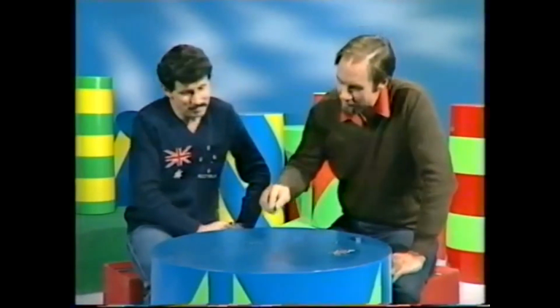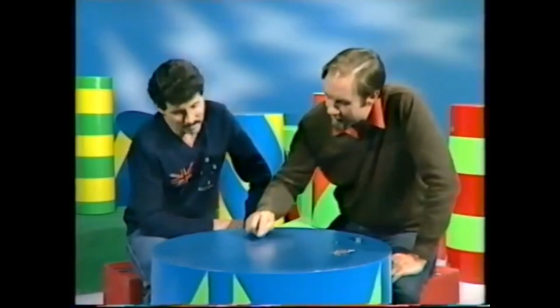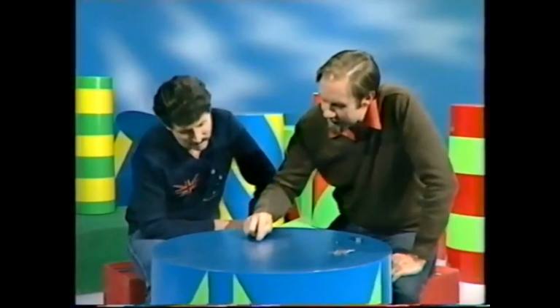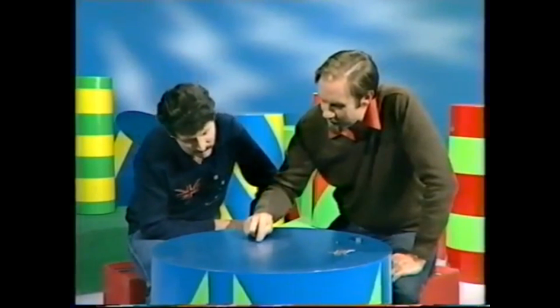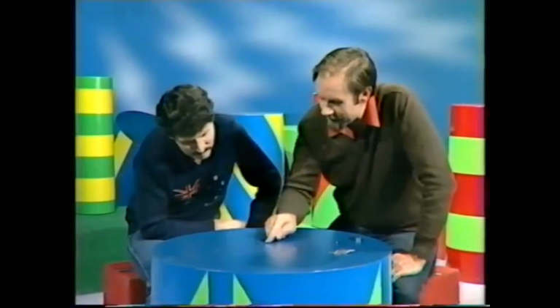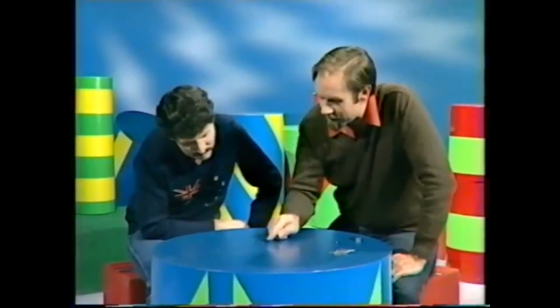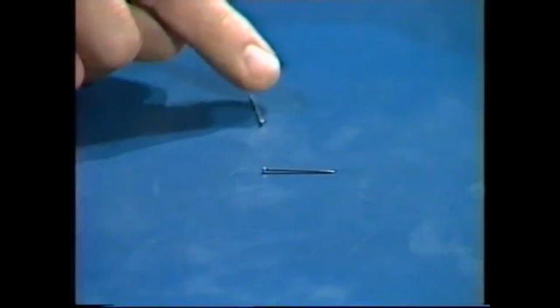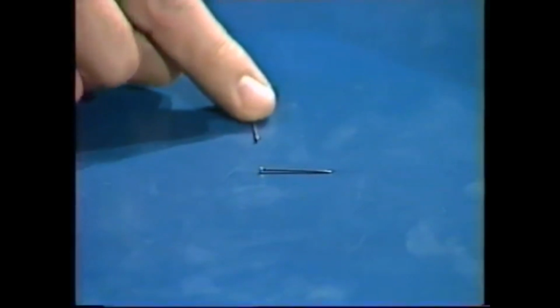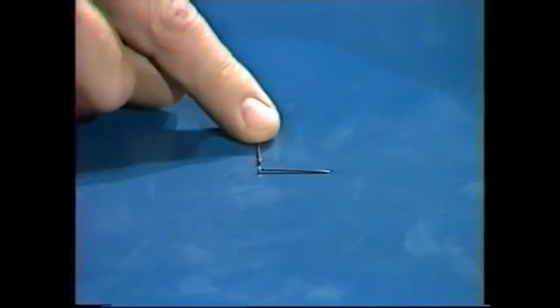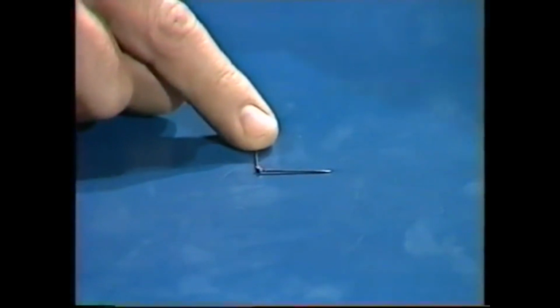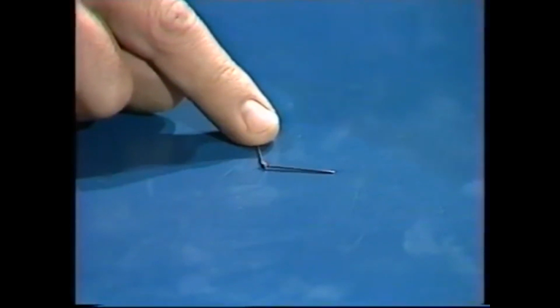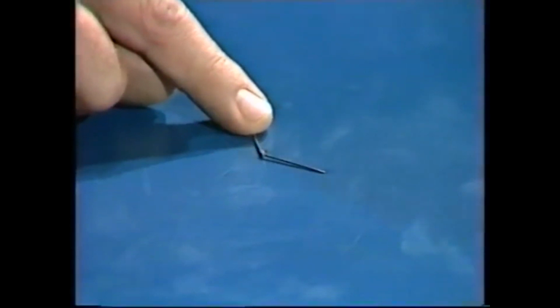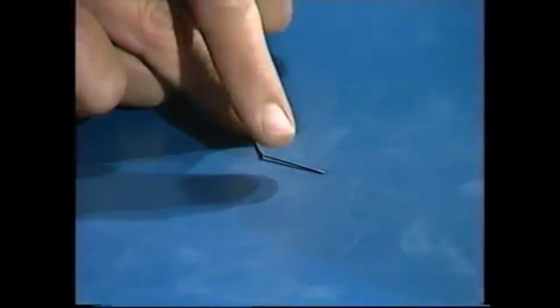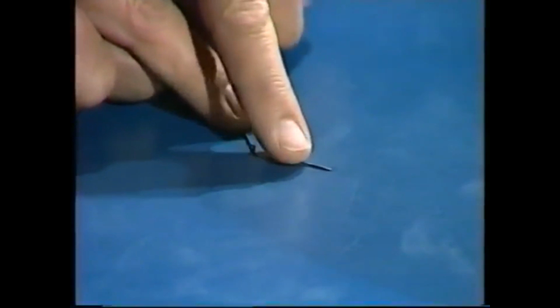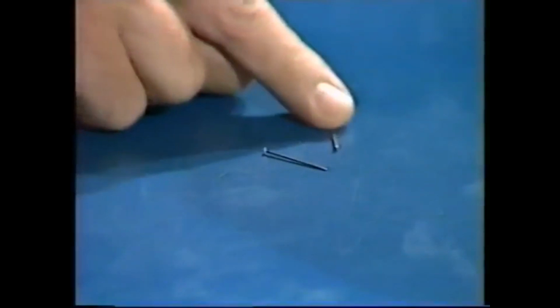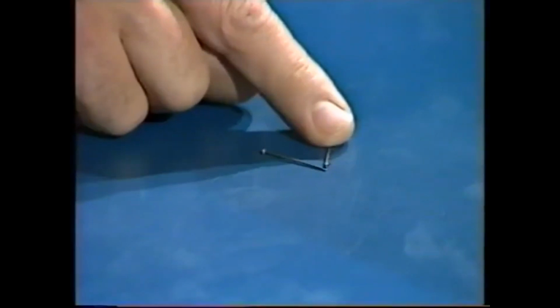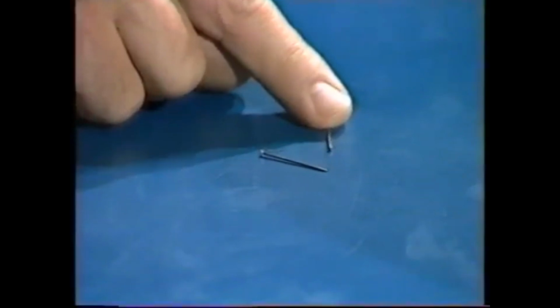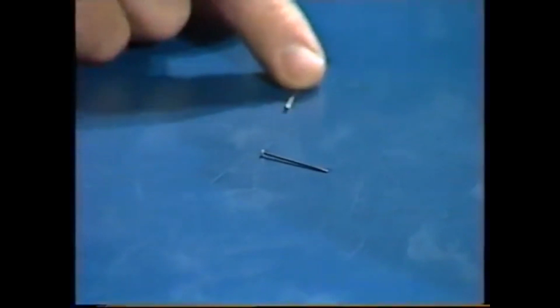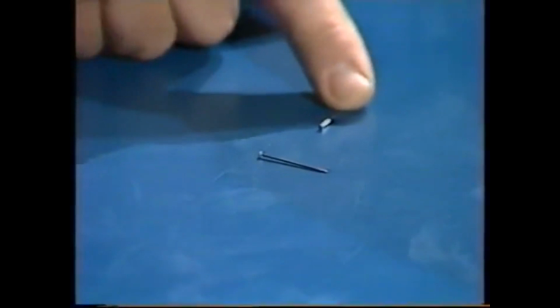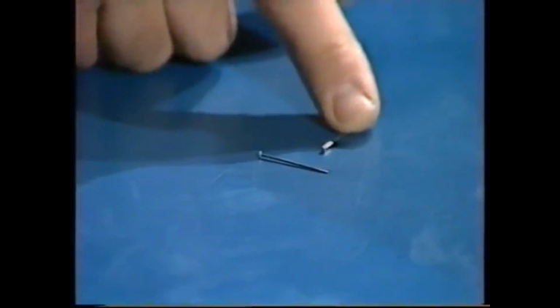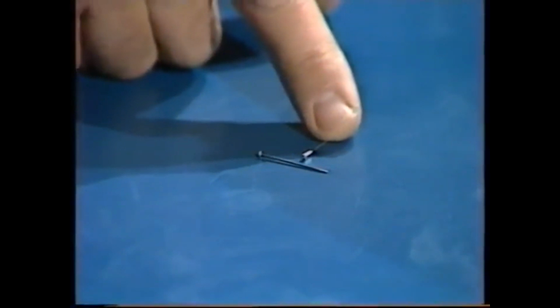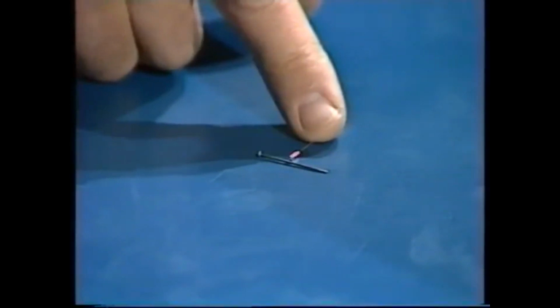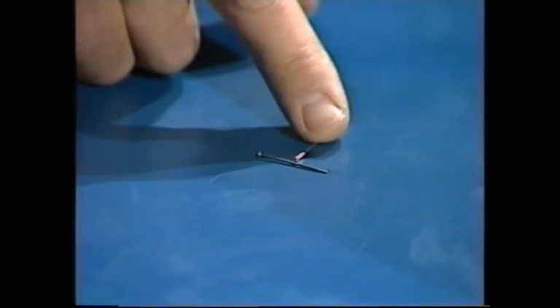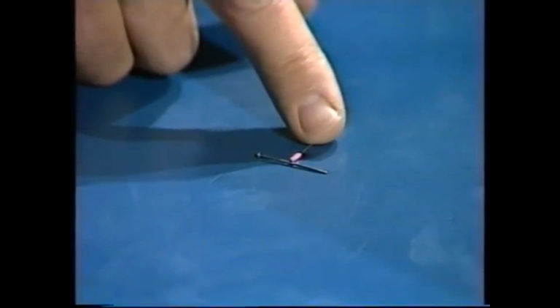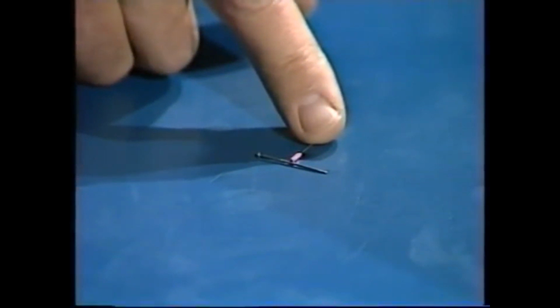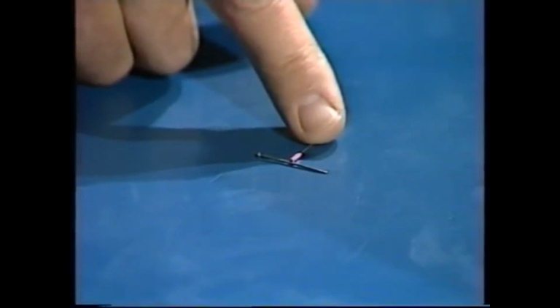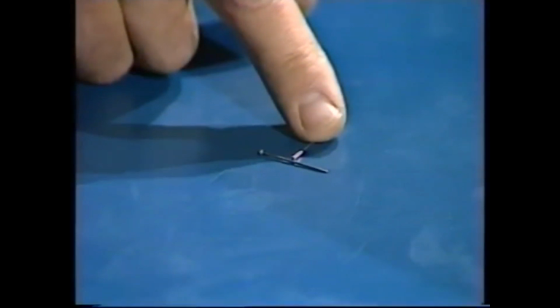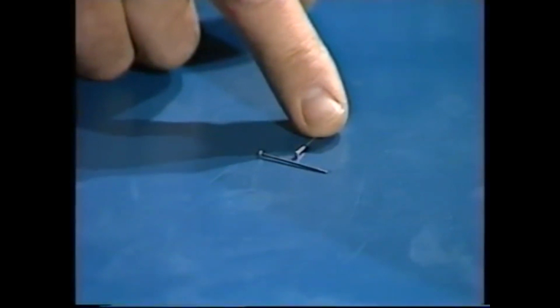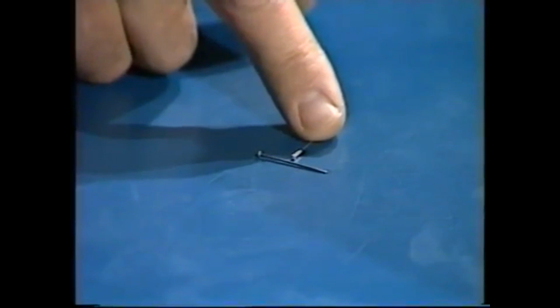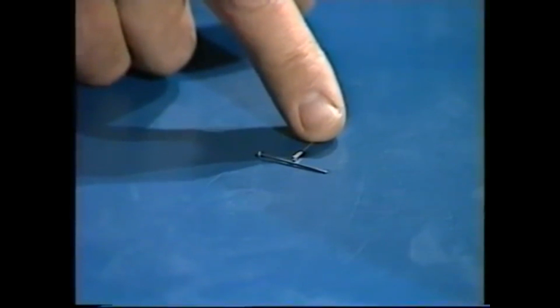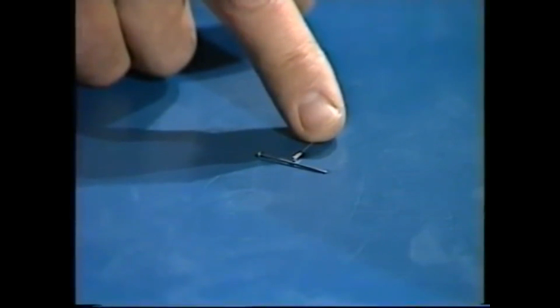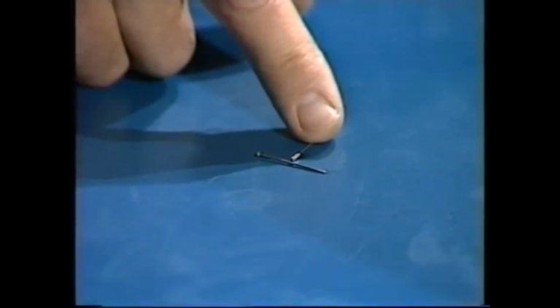Well, here's the trick. You take one pin and it'll attract the other at the ends. Yes, either end. So you try it in the middle. And if it attracts the middle, it's the magnet. If it doesn't, it's the non-magnet.